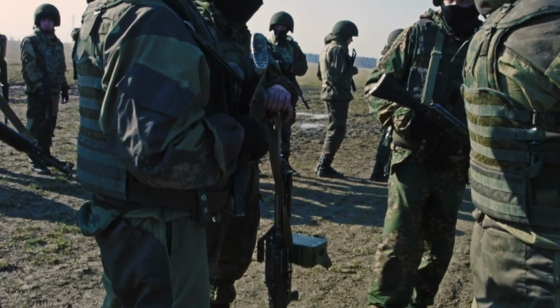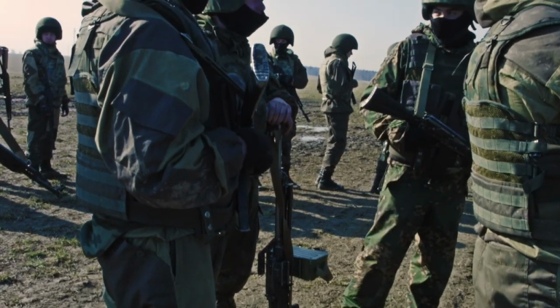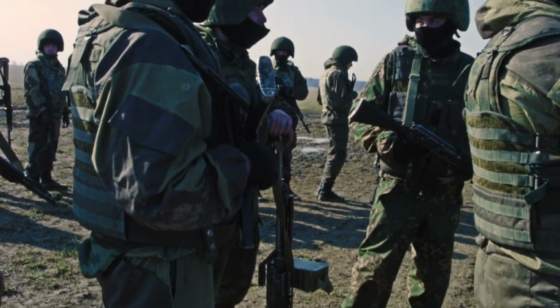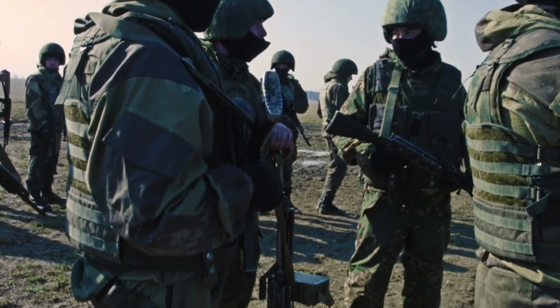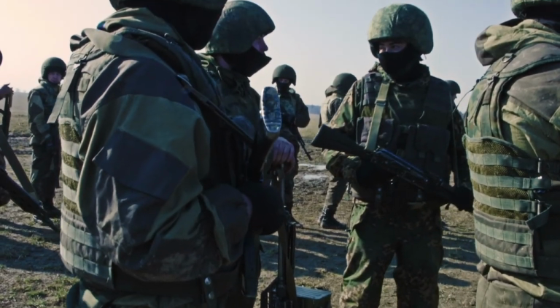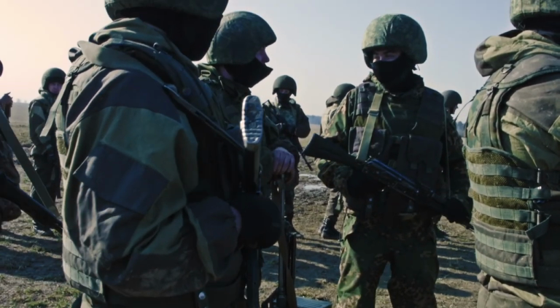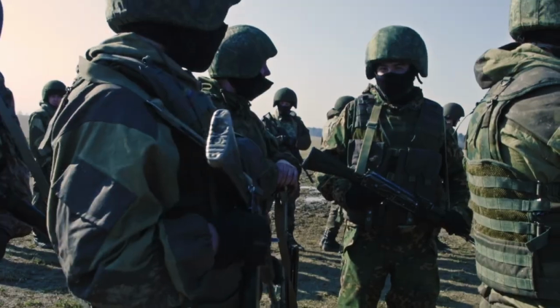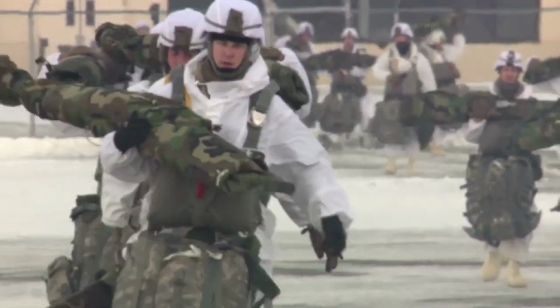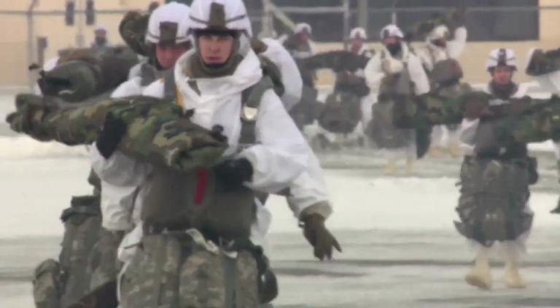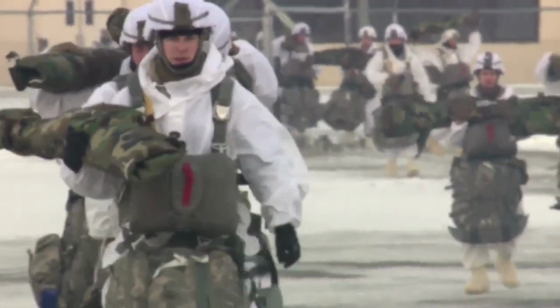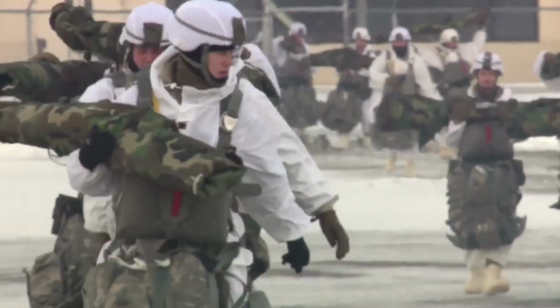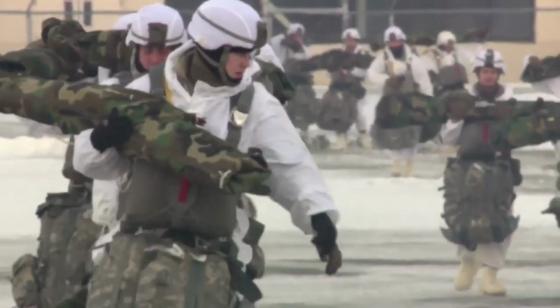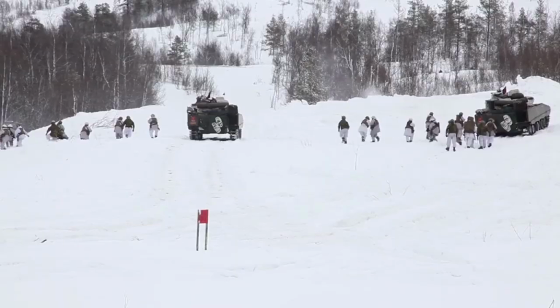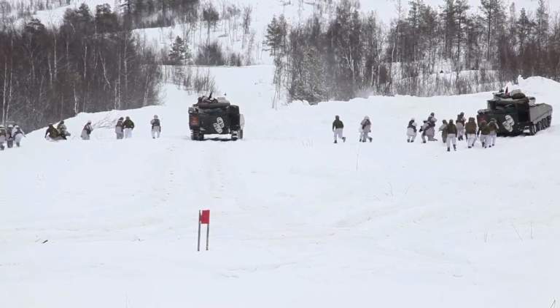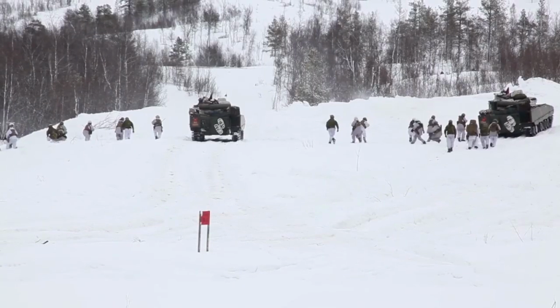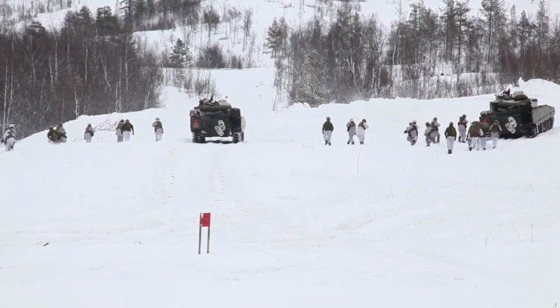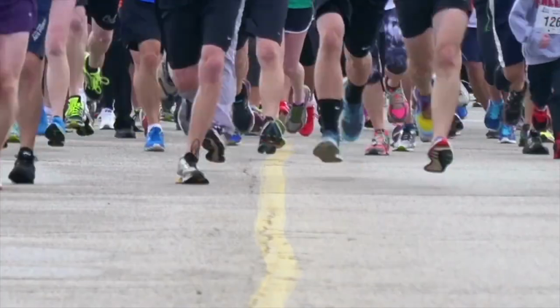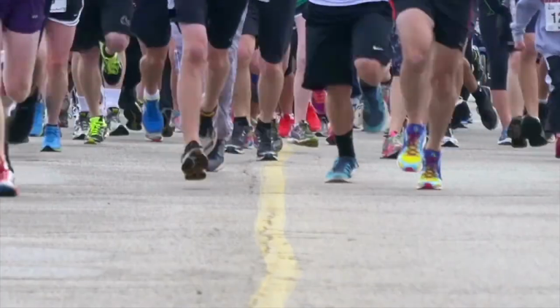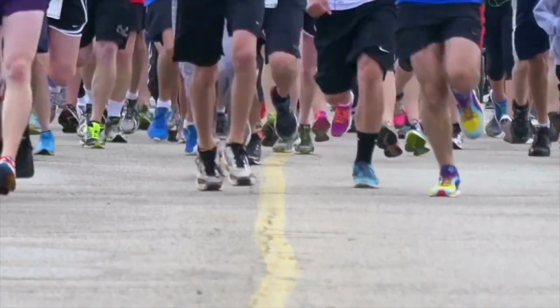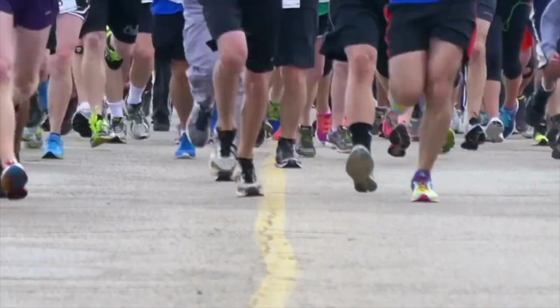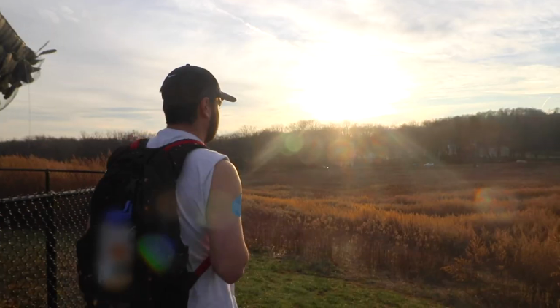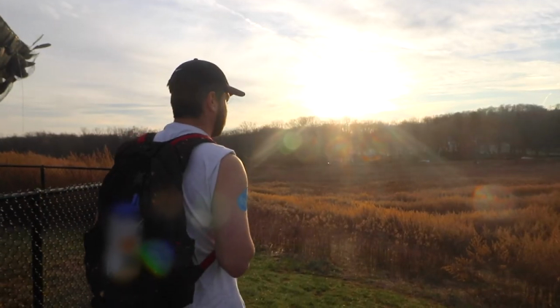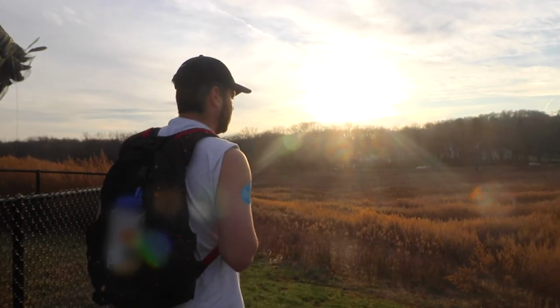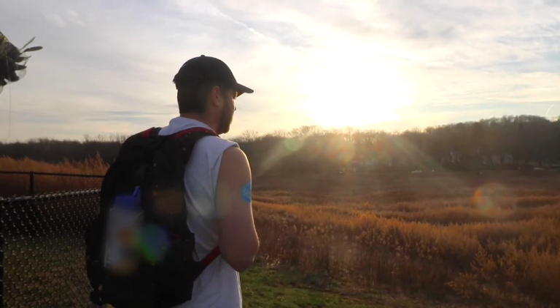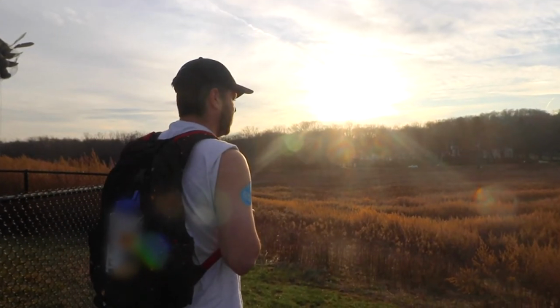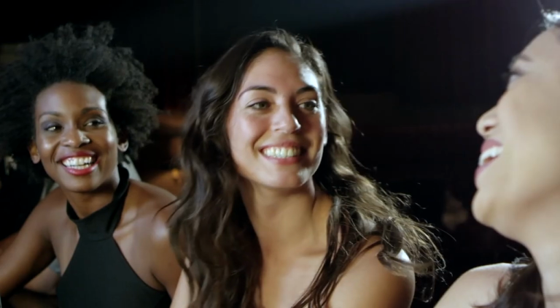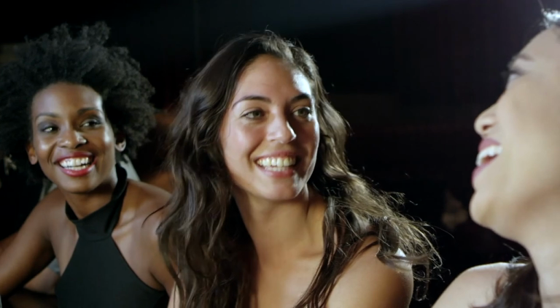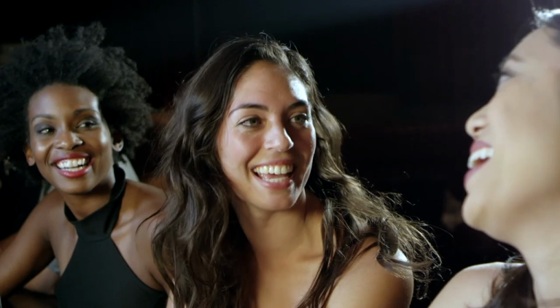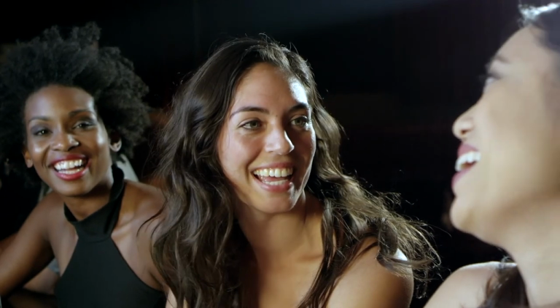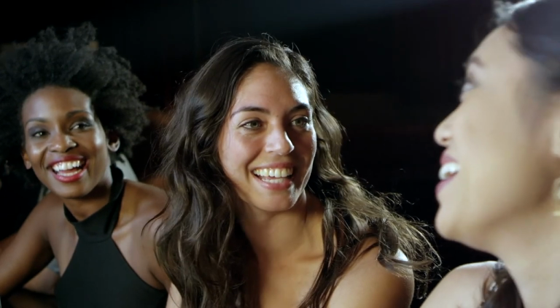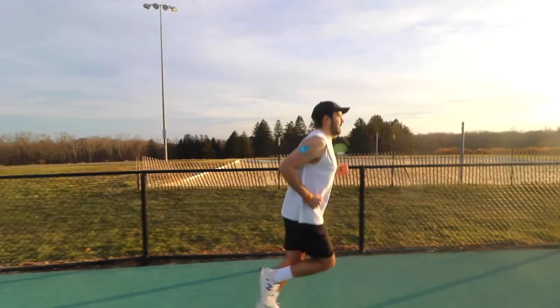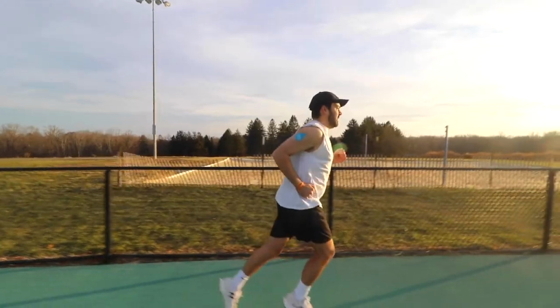Think of our military and the extreme conditions they endure each day, along with marathoners, hikers or those who are just going about their day like you.